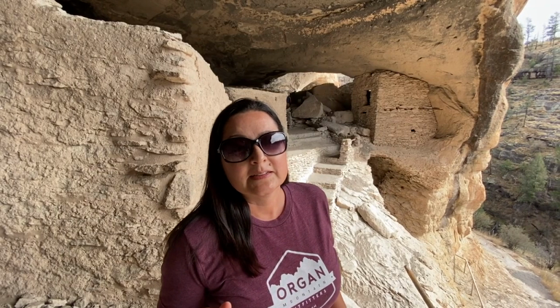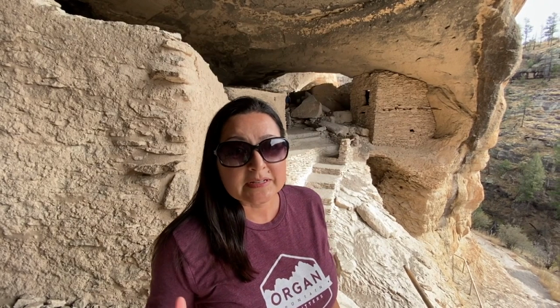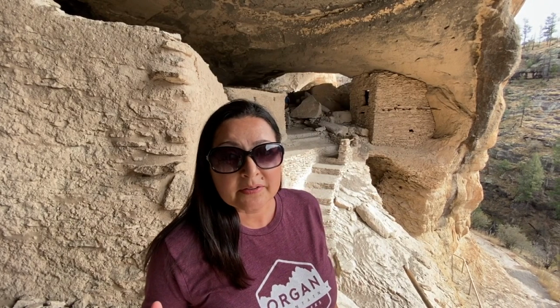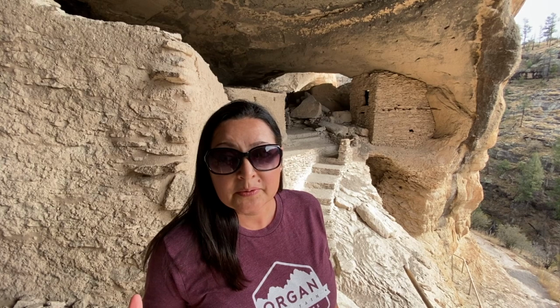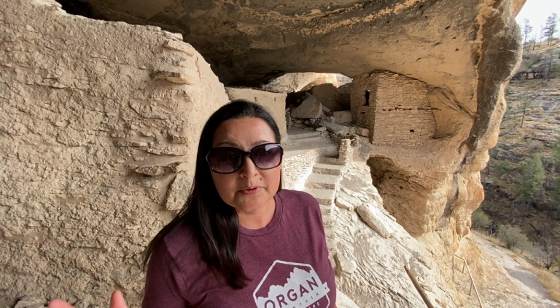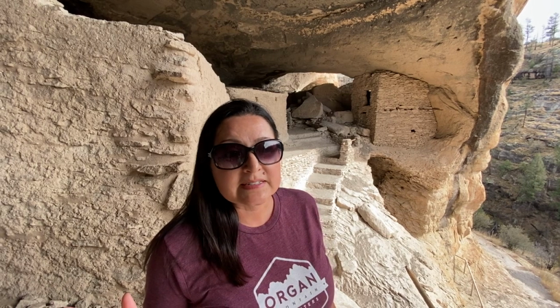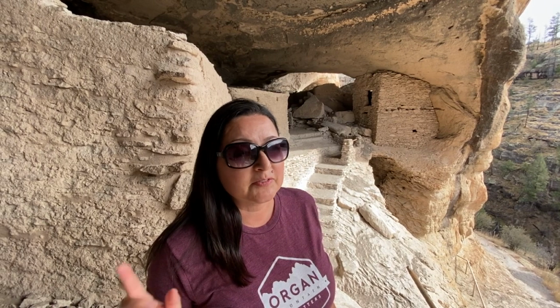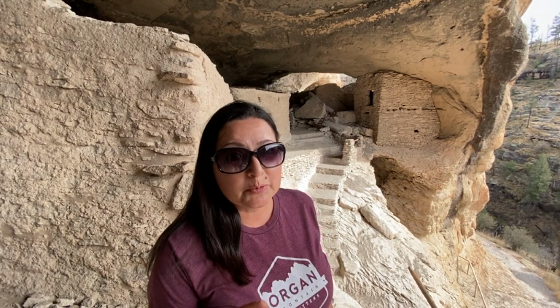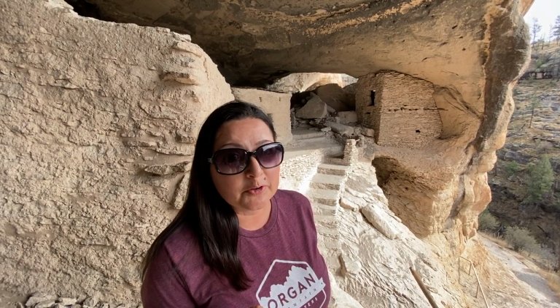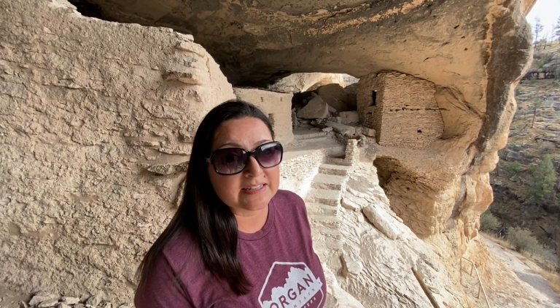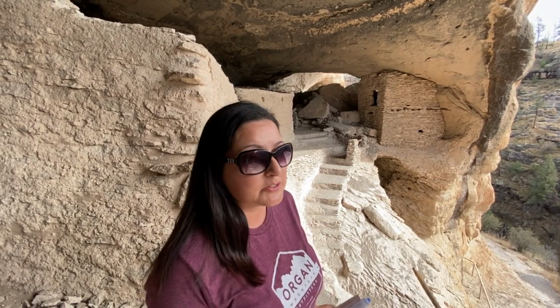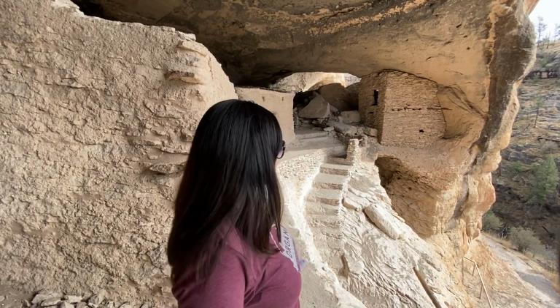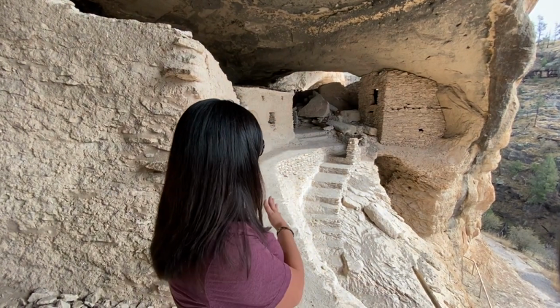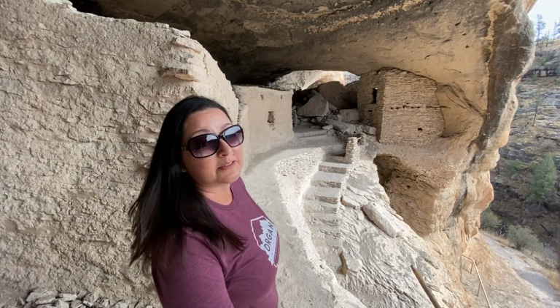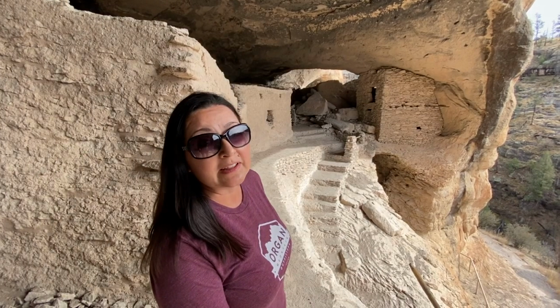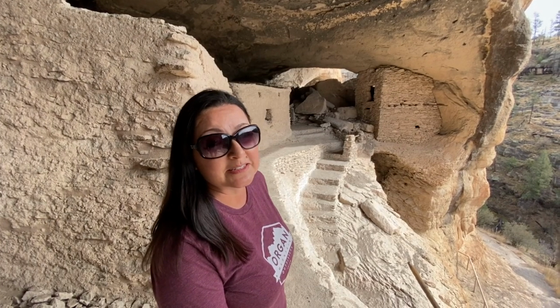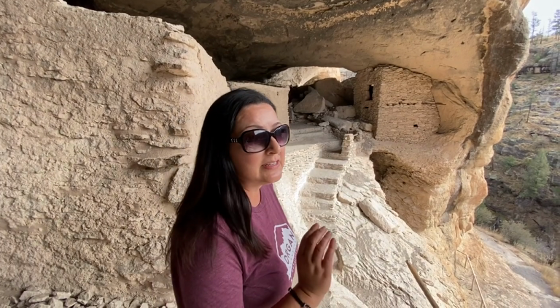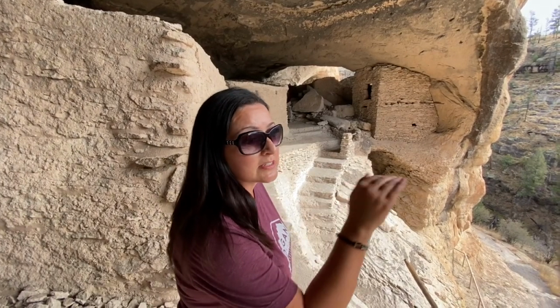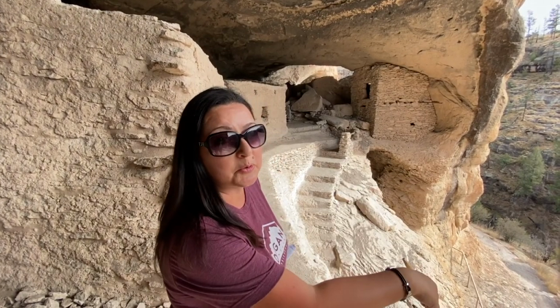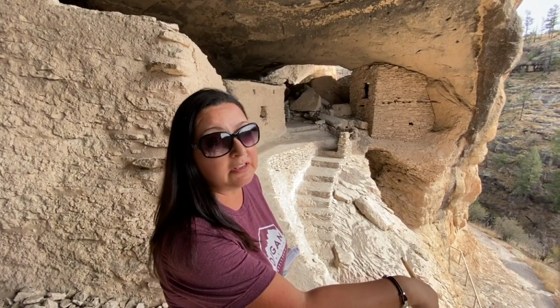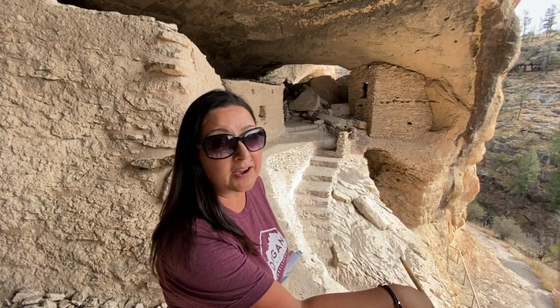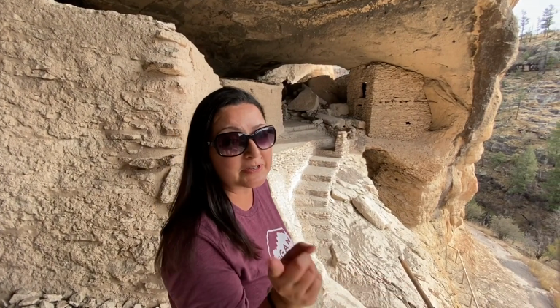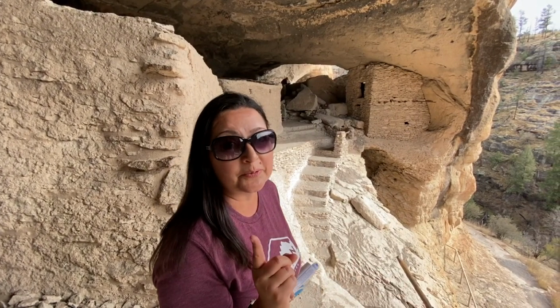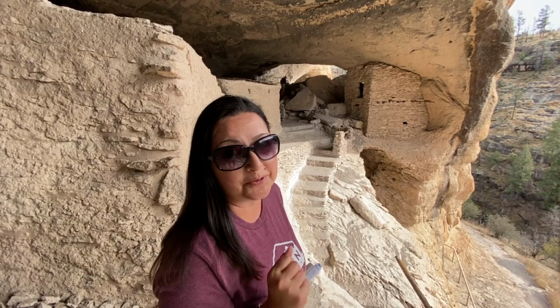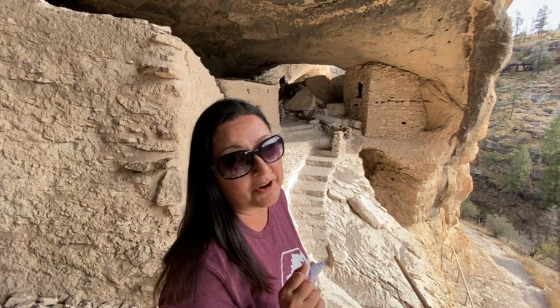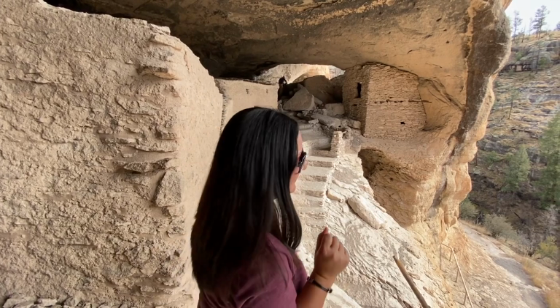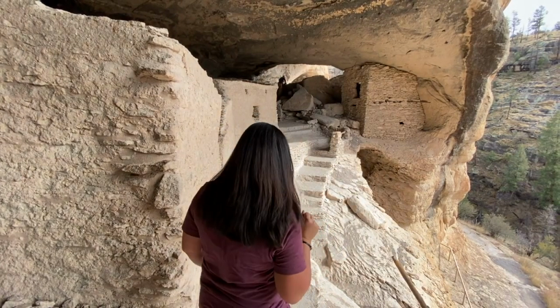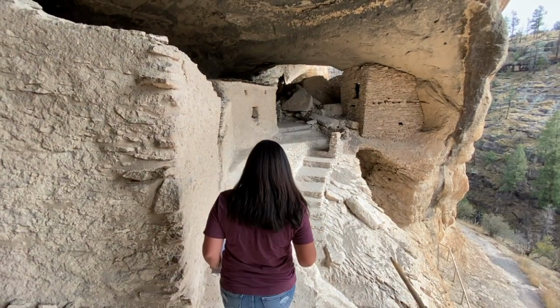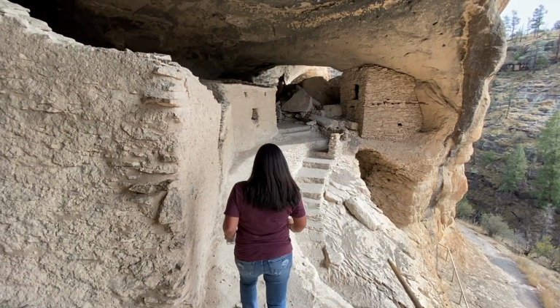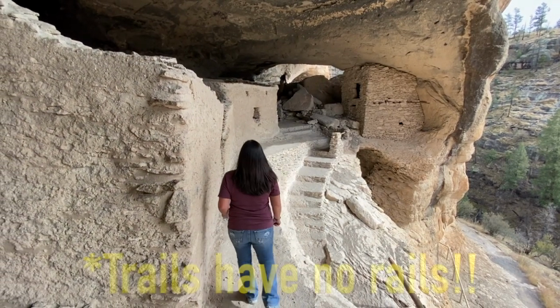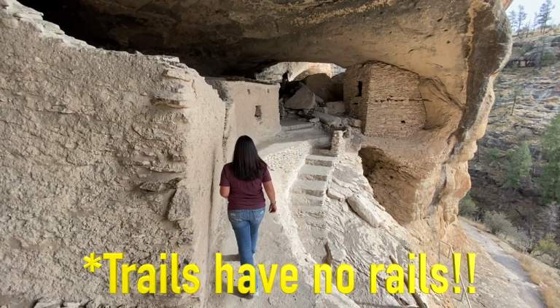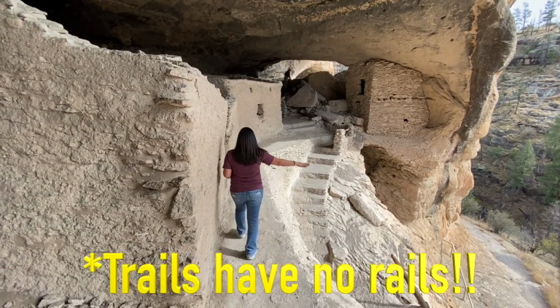As we walk through the ruins you have to be super careful because a lot of these trails have no railing, so you could easily just plunge right off — especially when you're walking and holding a camera. The trails have no rails.